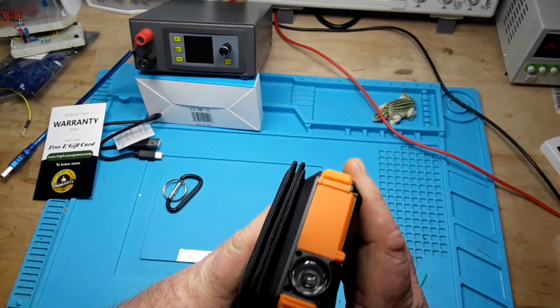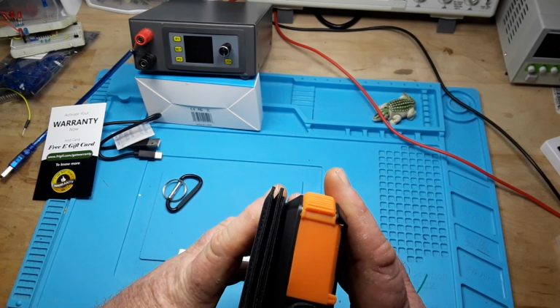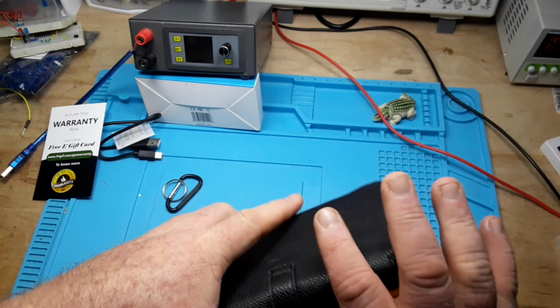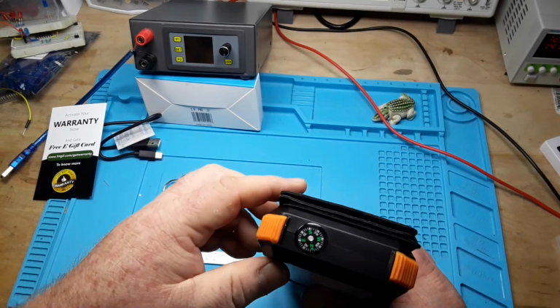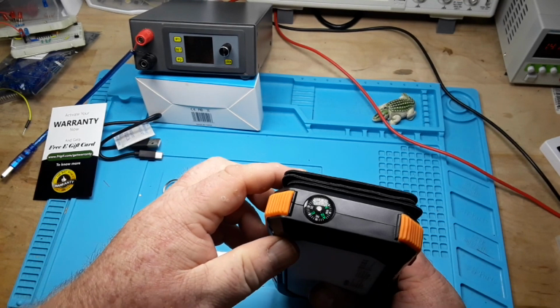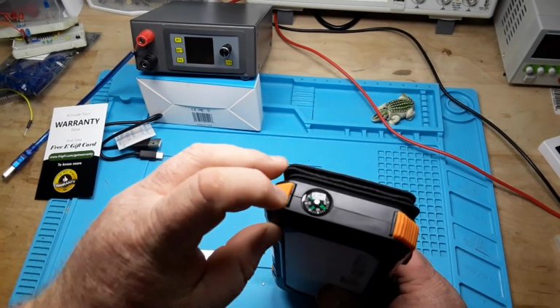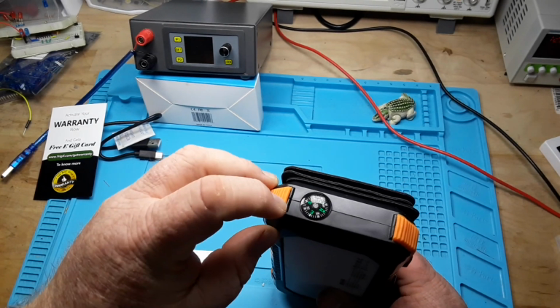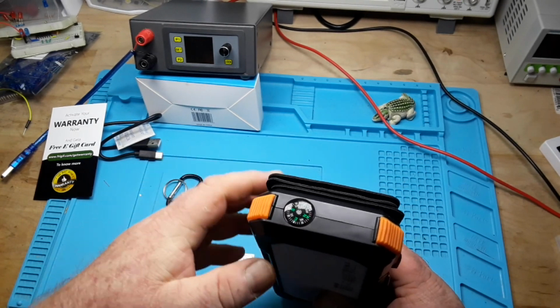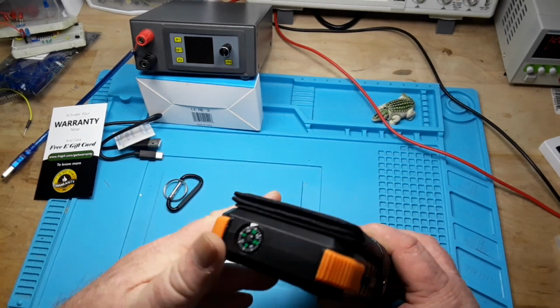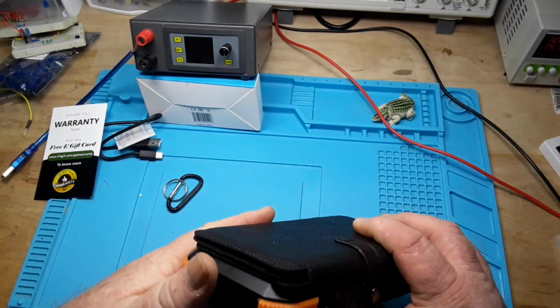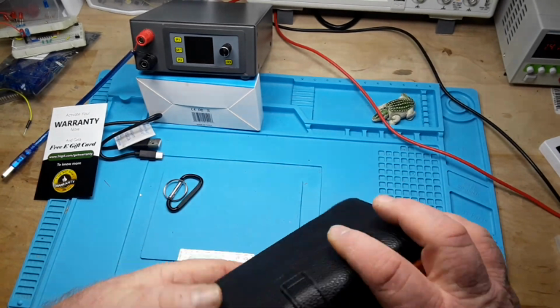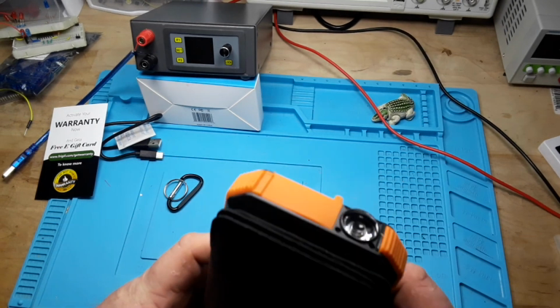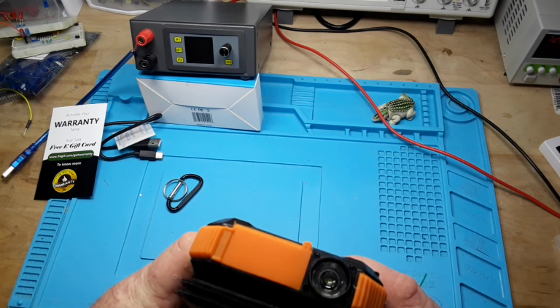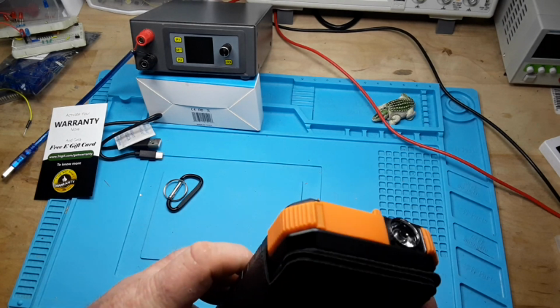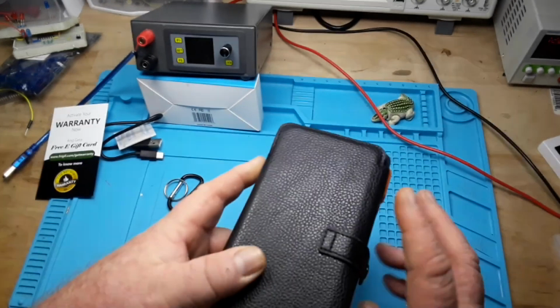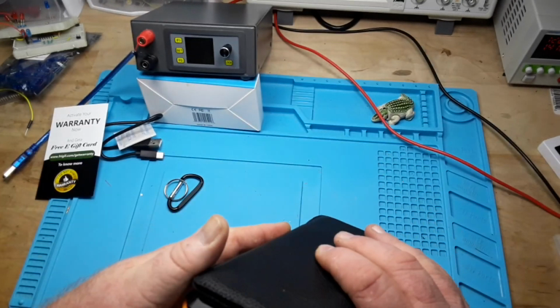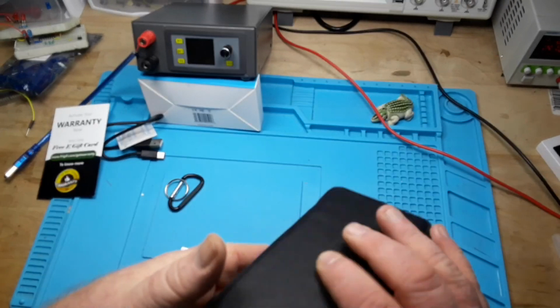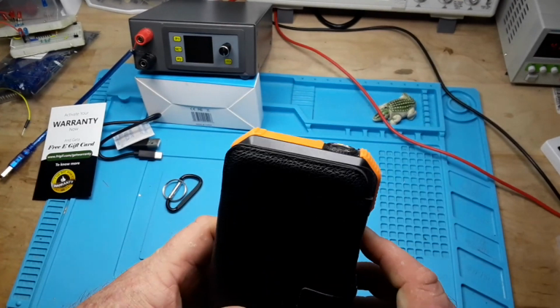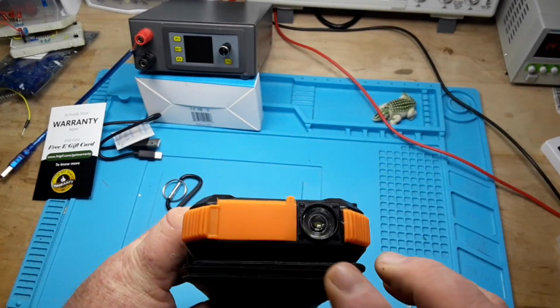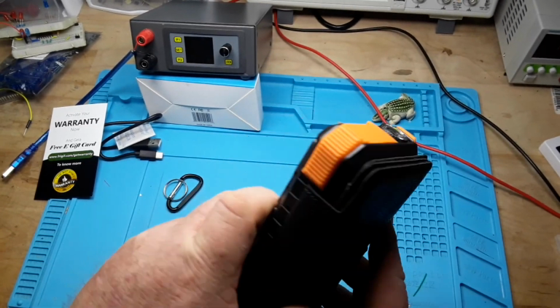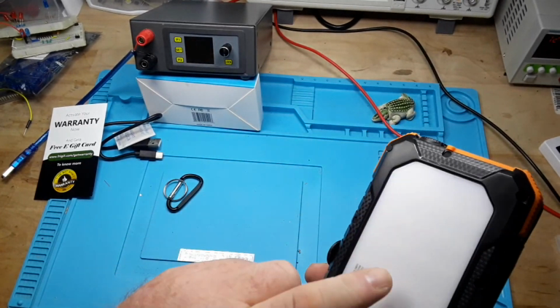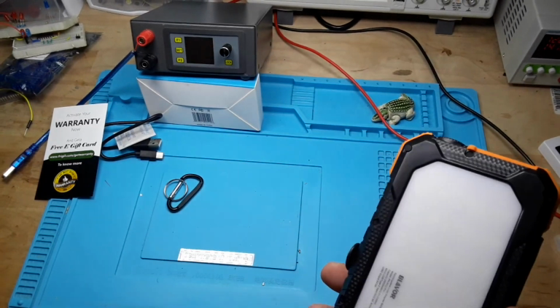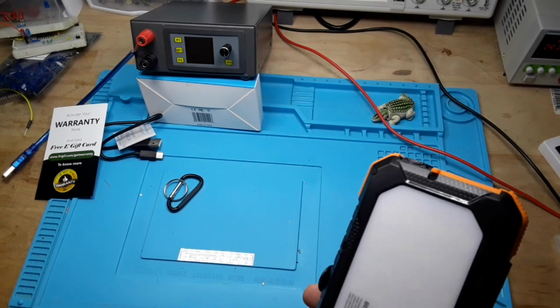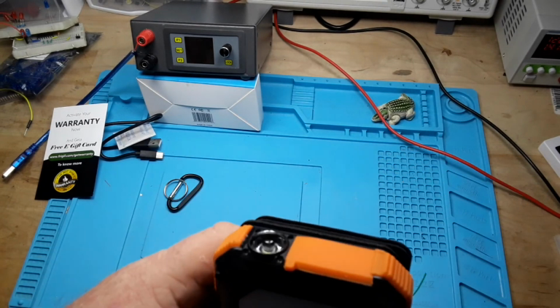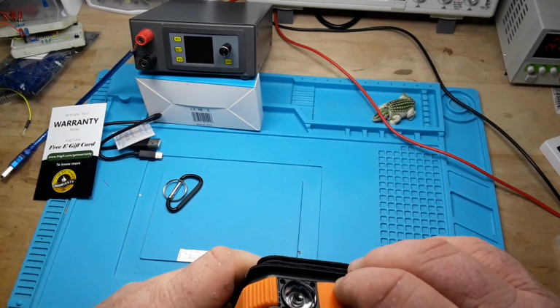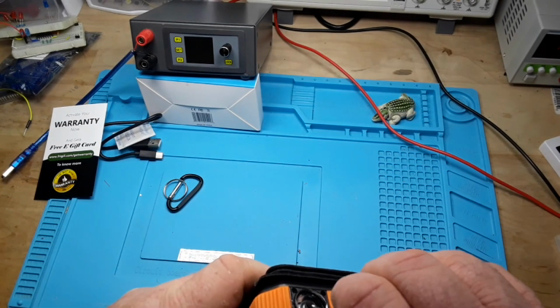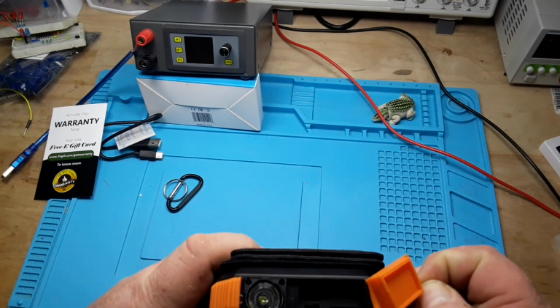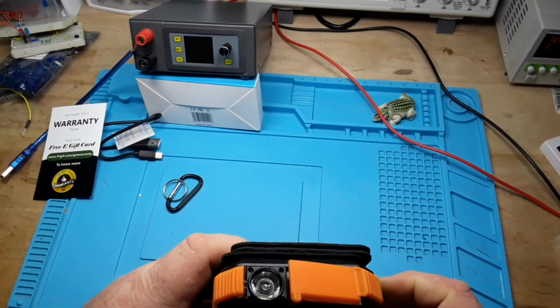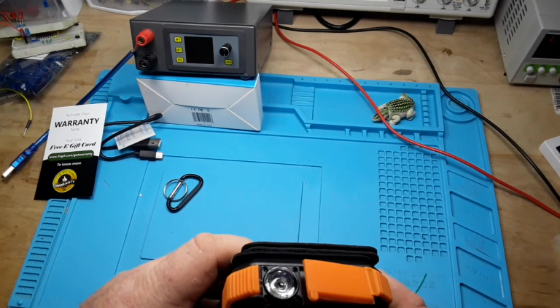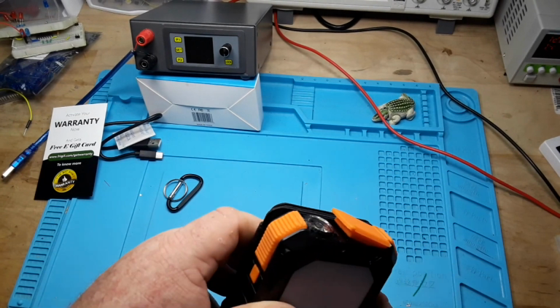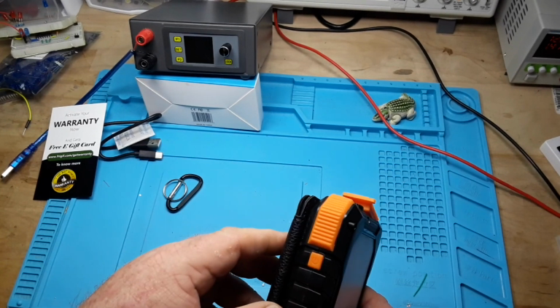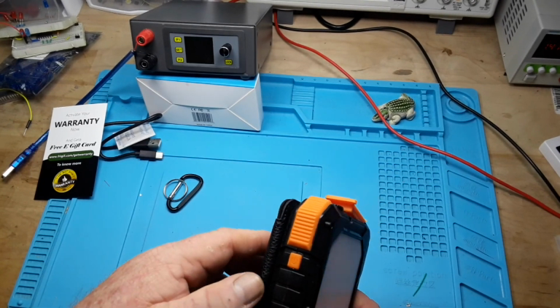This is designed for a lot of outdoor use. You can see here we have a compass, and we also have a flashlight, and then this is more like an LED flood-type light.